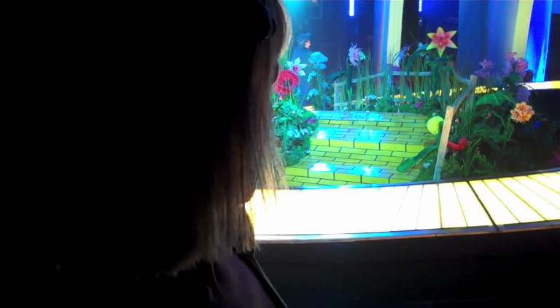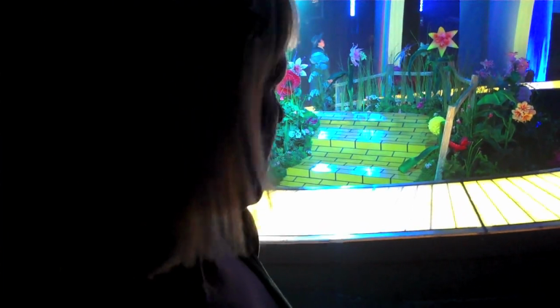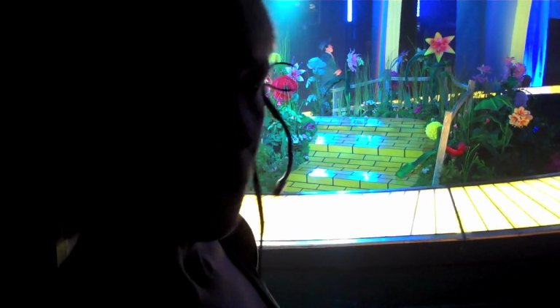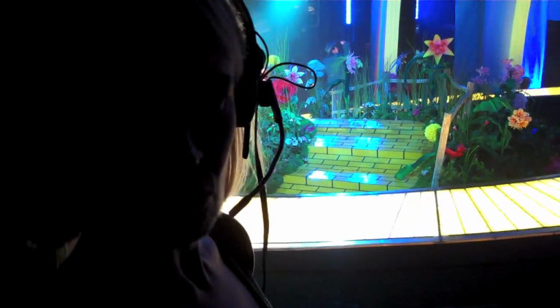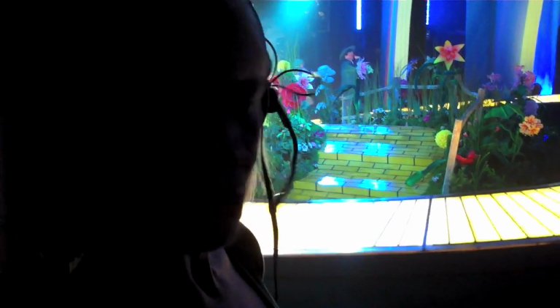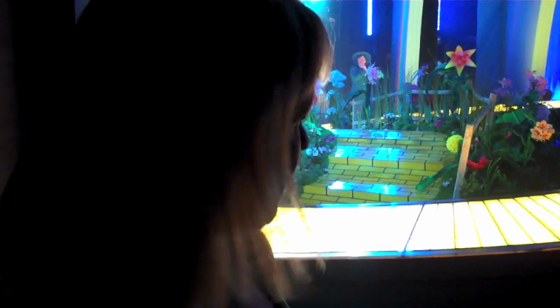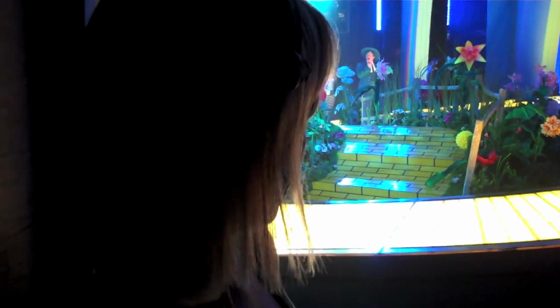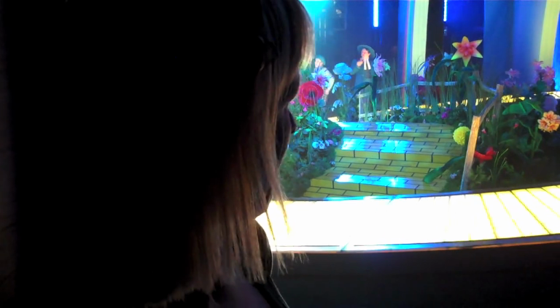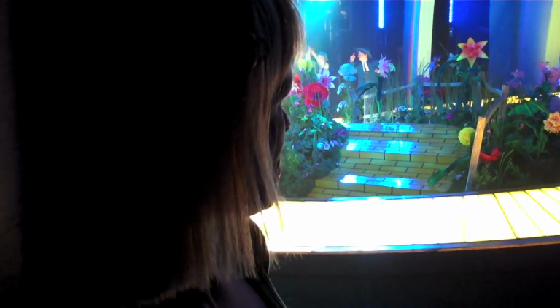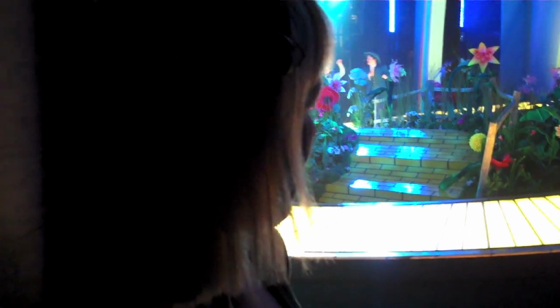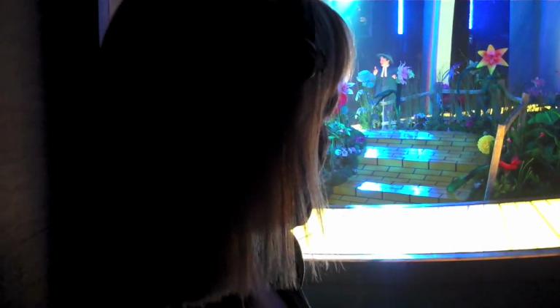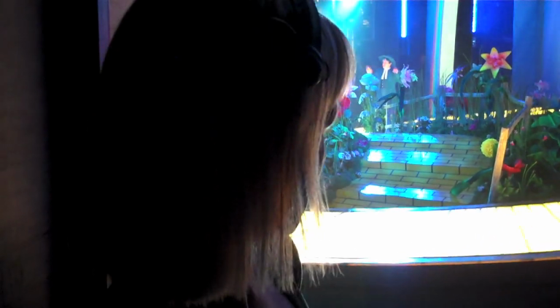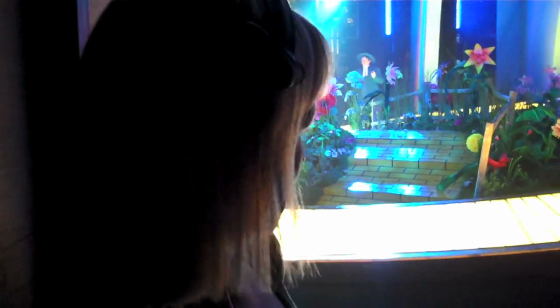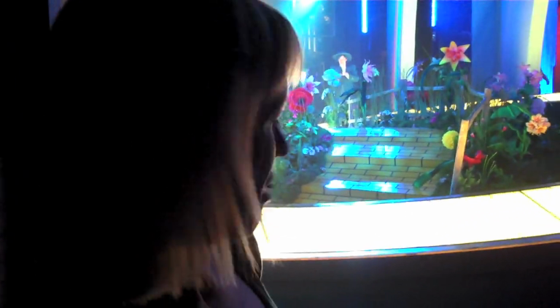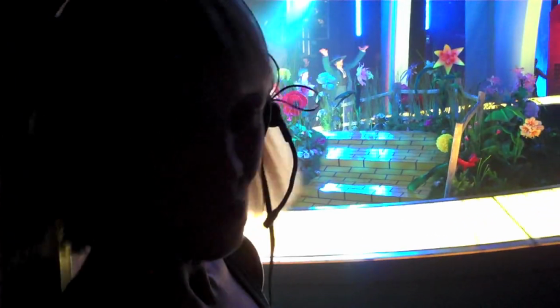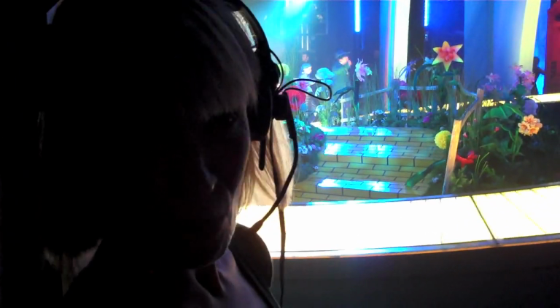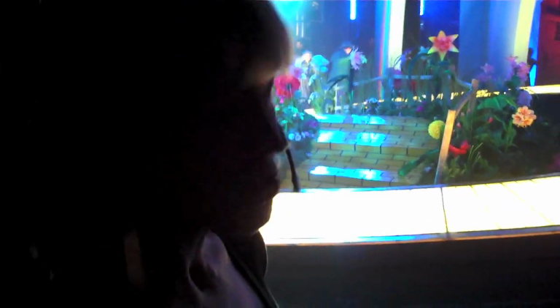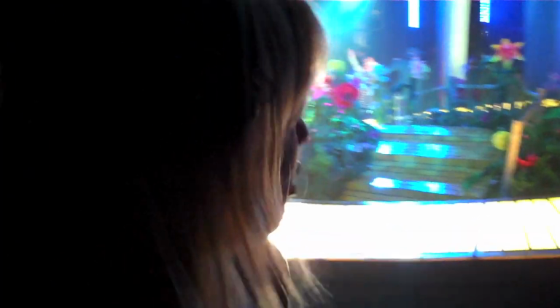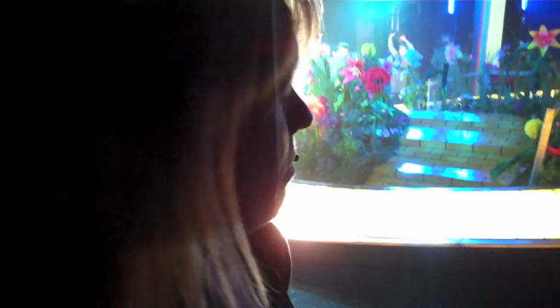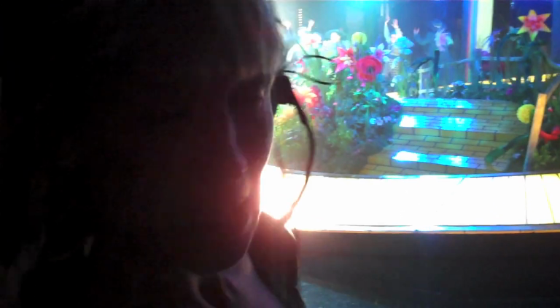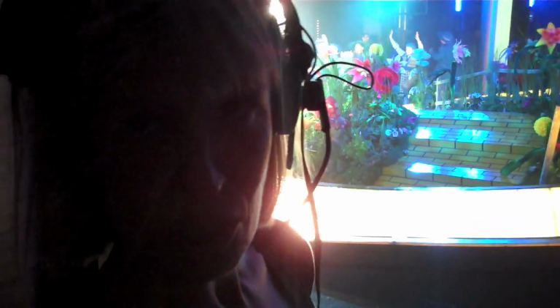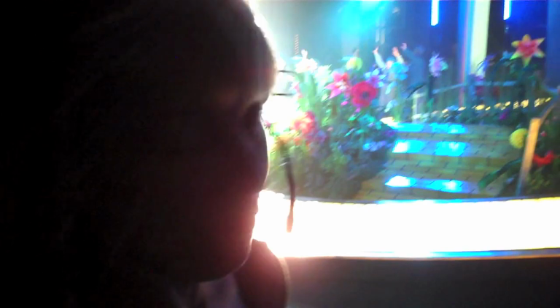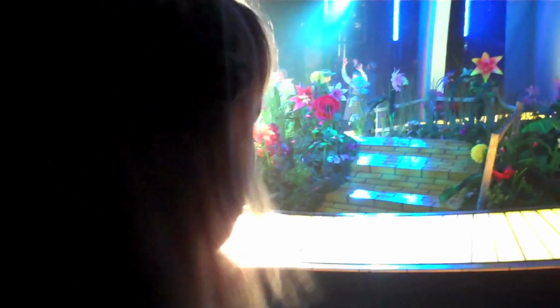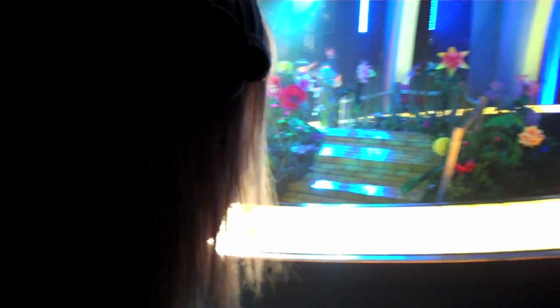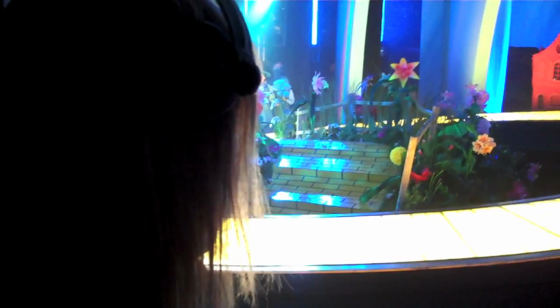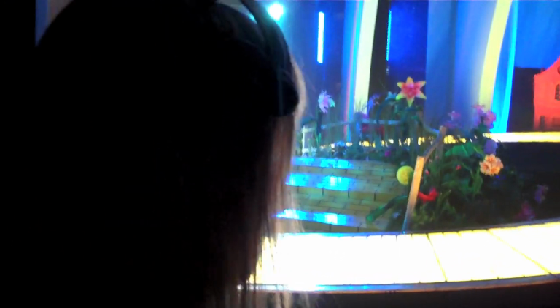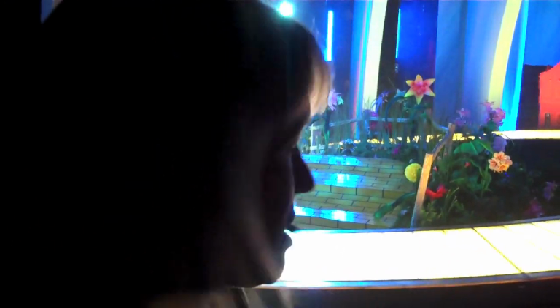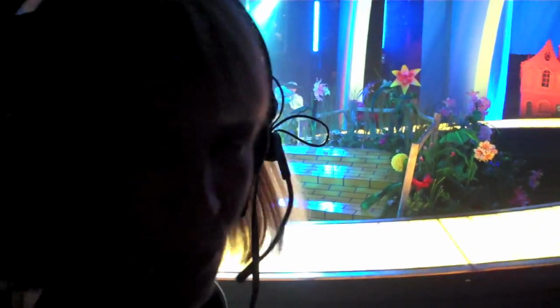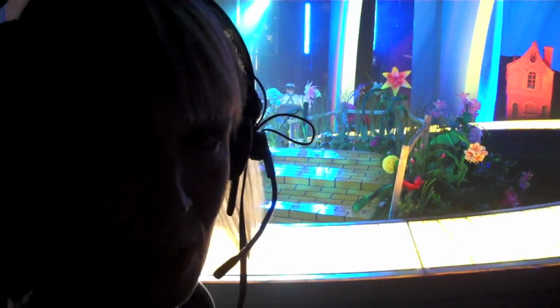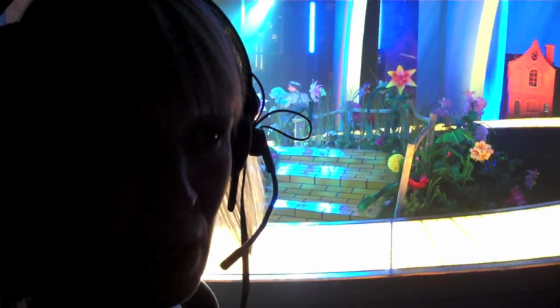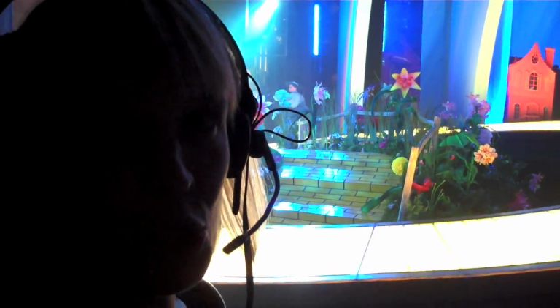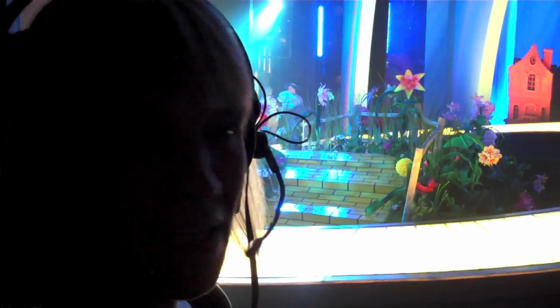There we go — our tilt revolve. Yellow brick road's going around. Our outer revolve taking the Munchkin houses off, into the smallest wing in showbiz.